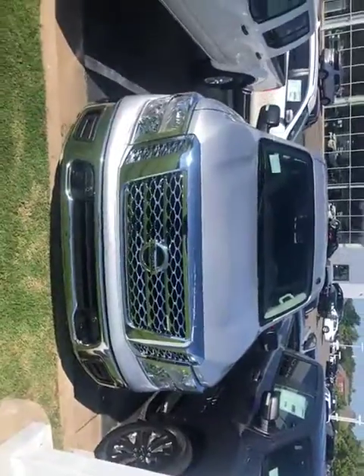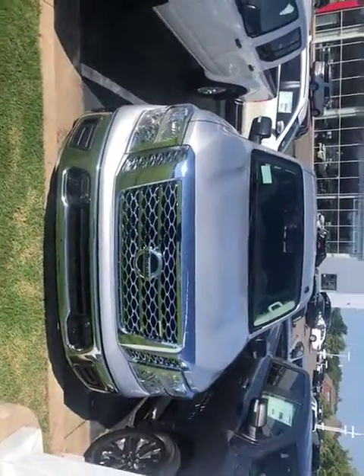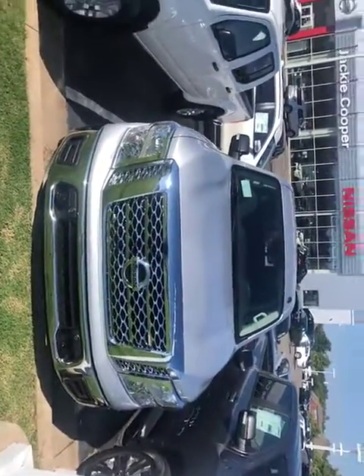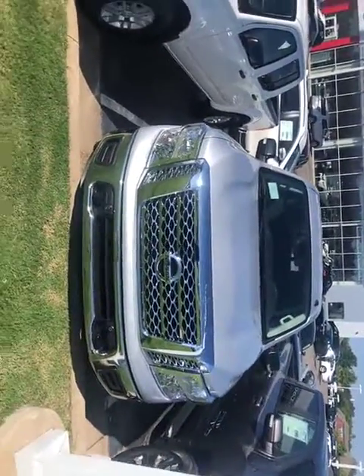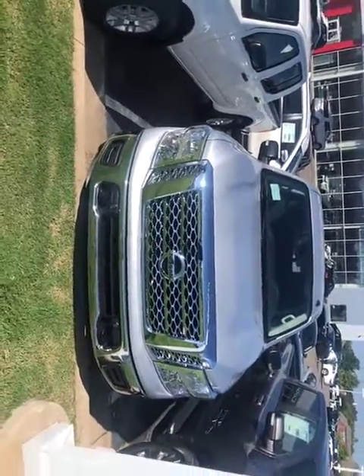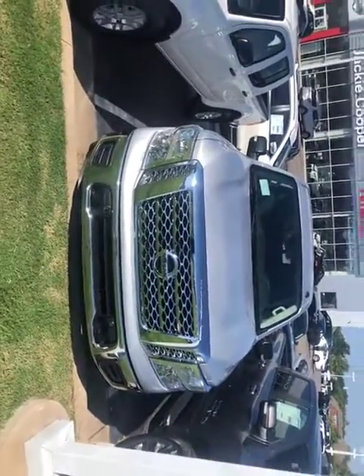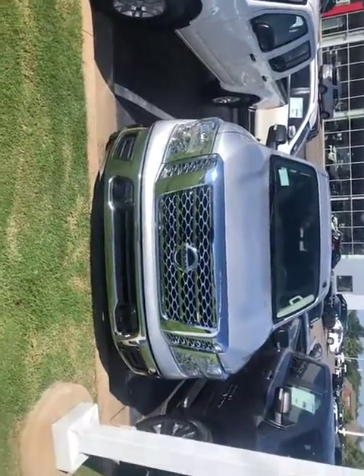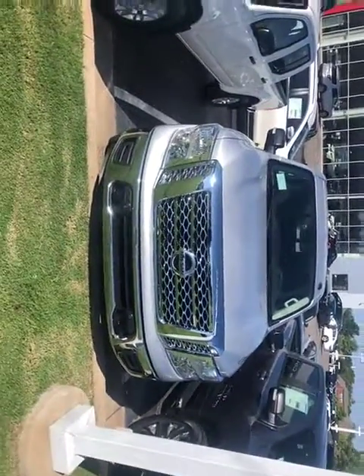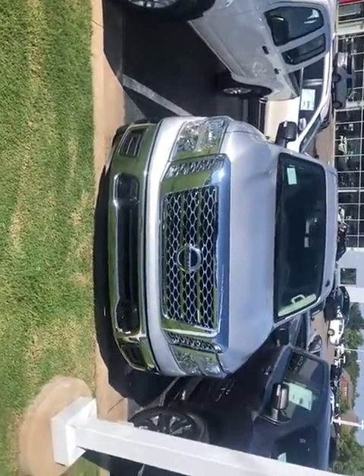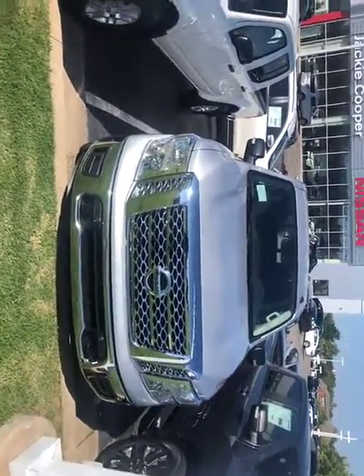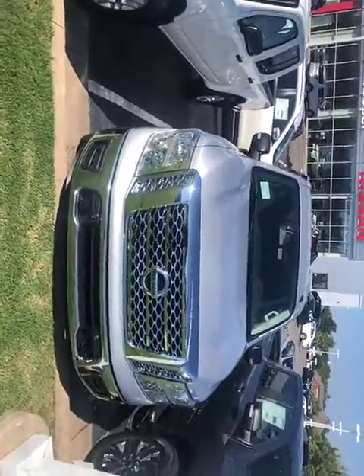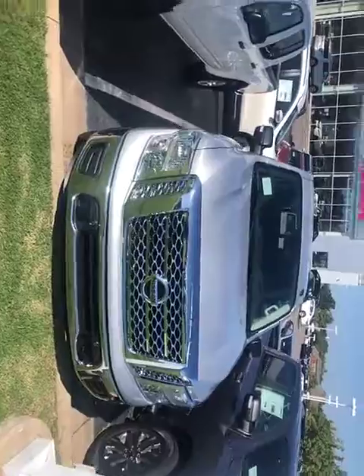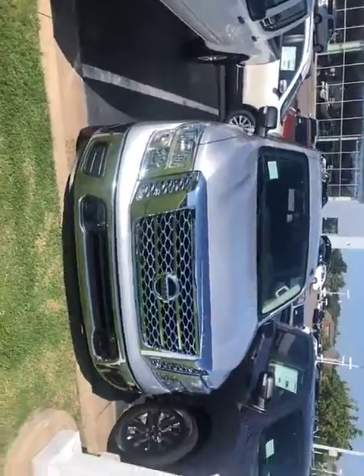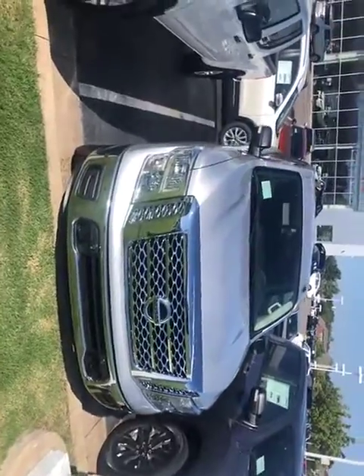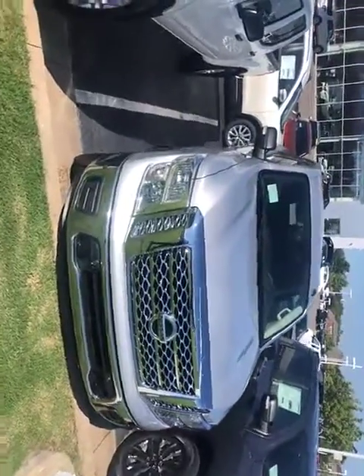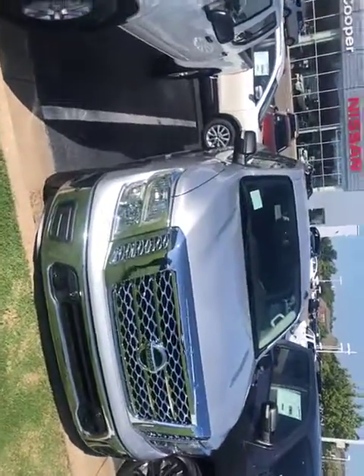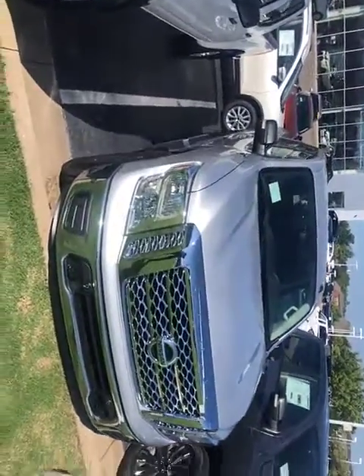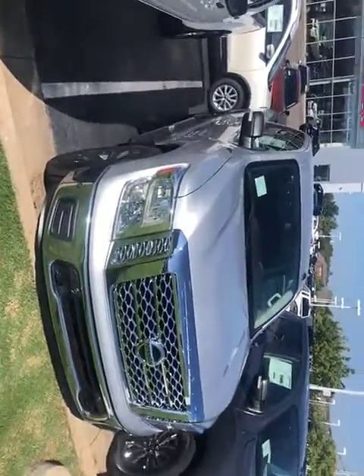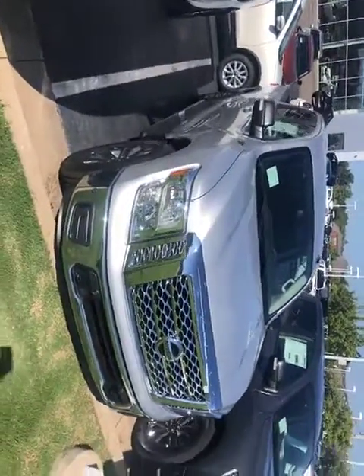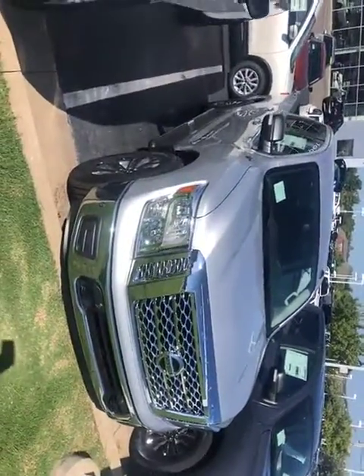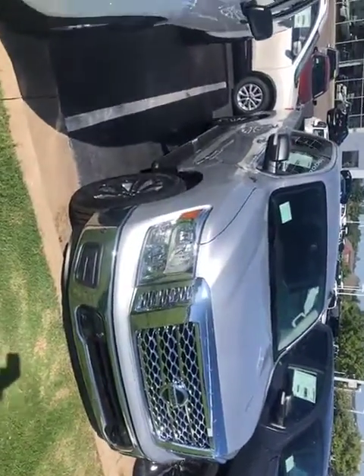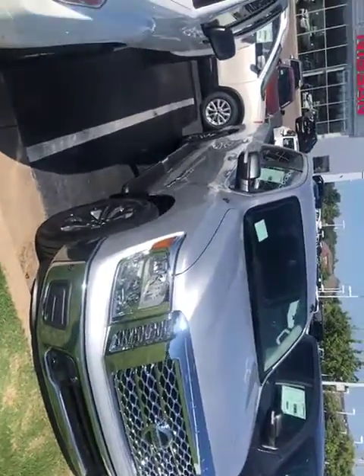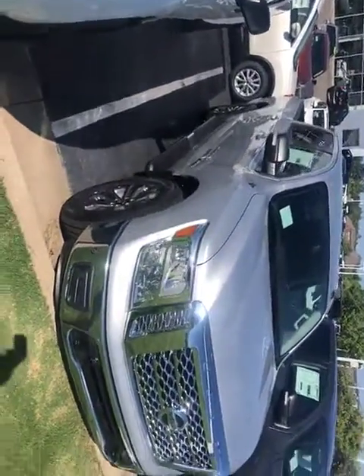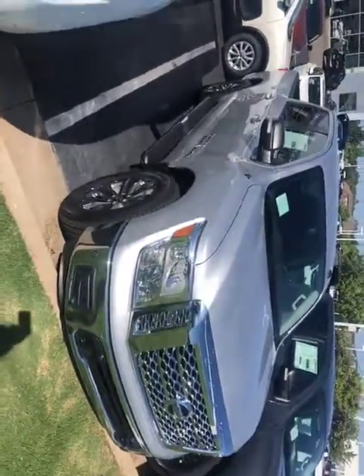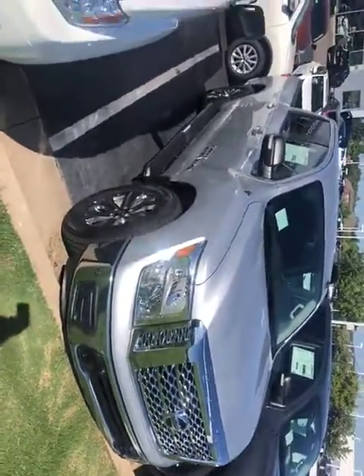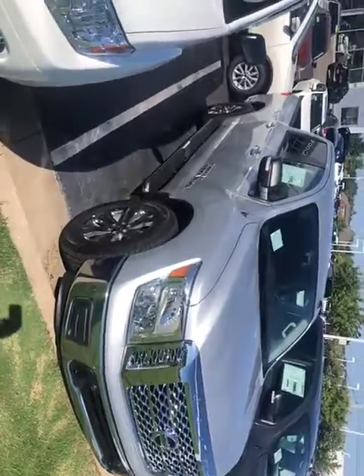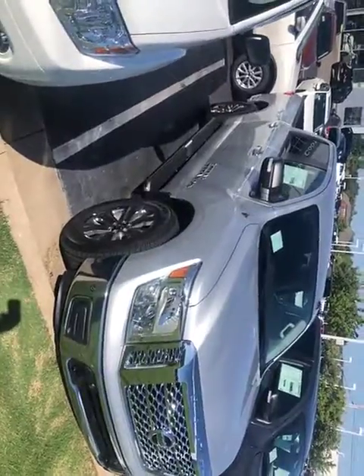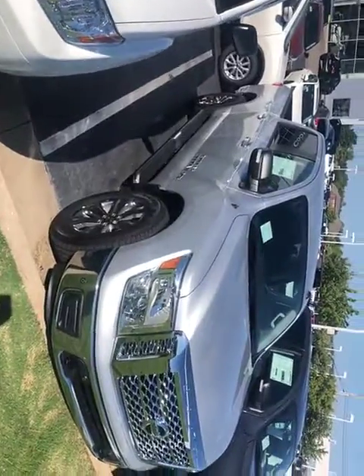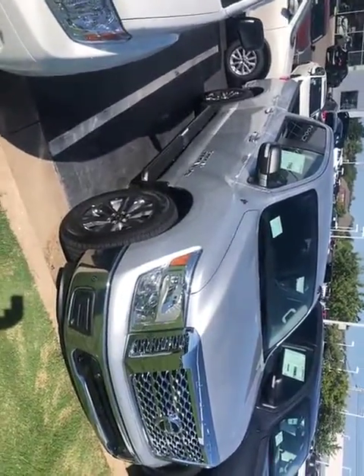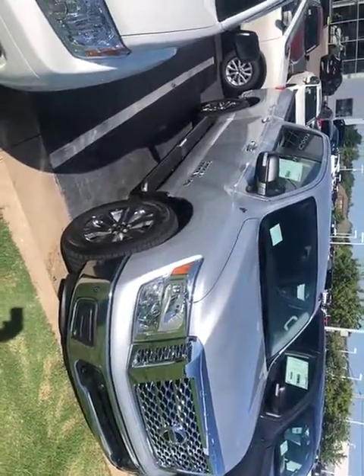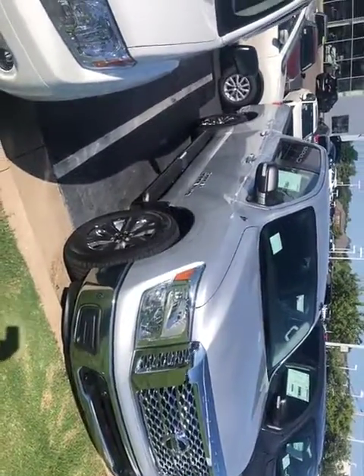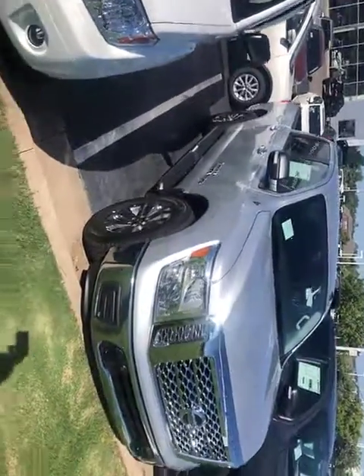Hello Cliff, JC here from Jackie Cooper Nissan of Tulsa. Just wanted to bring you a video. I have a 2019 Titan SV Texas Edition.